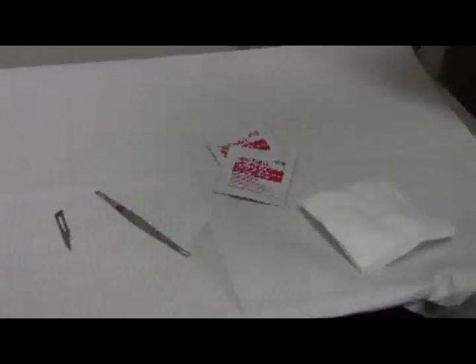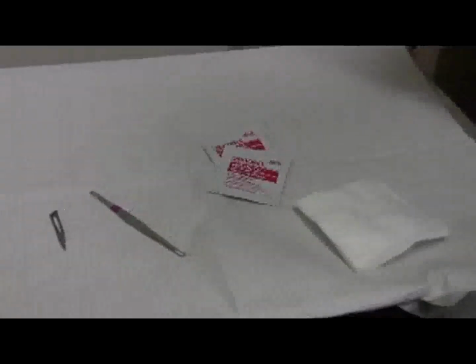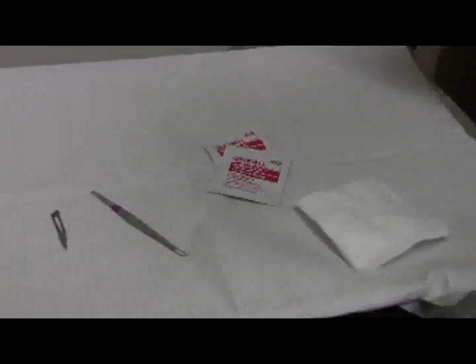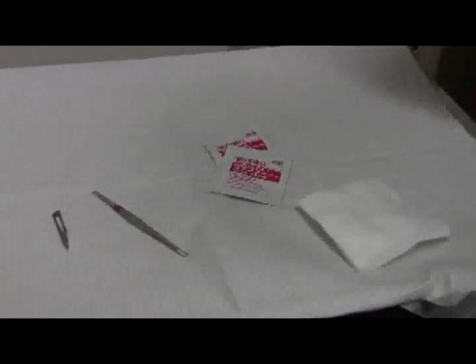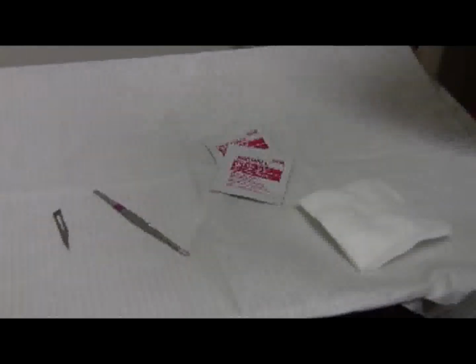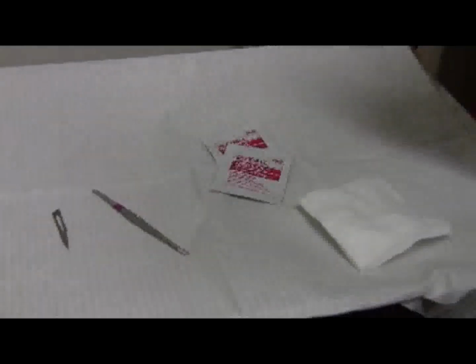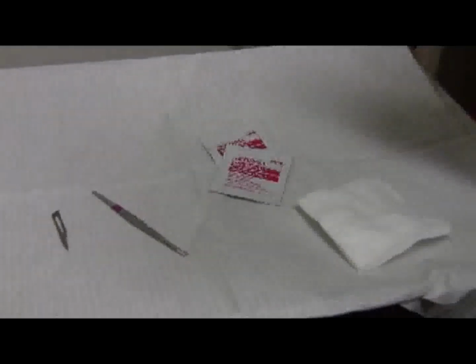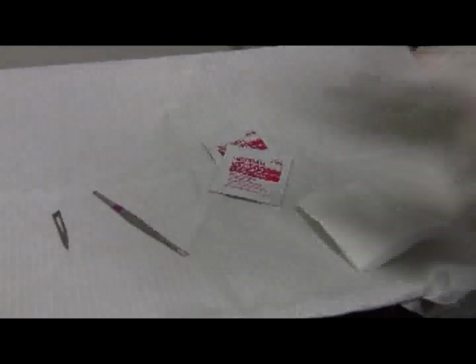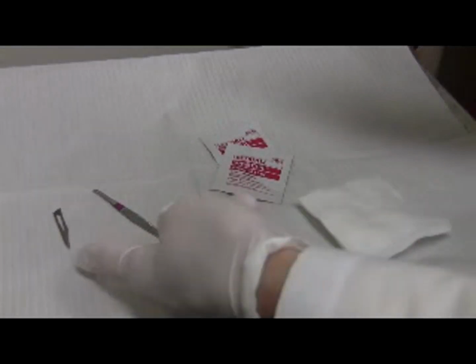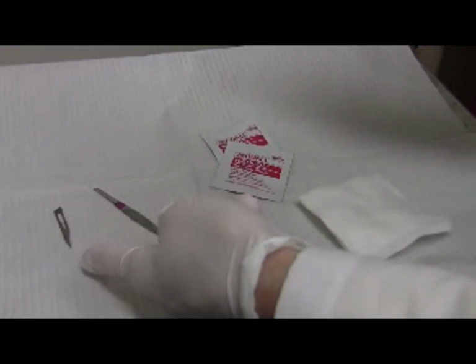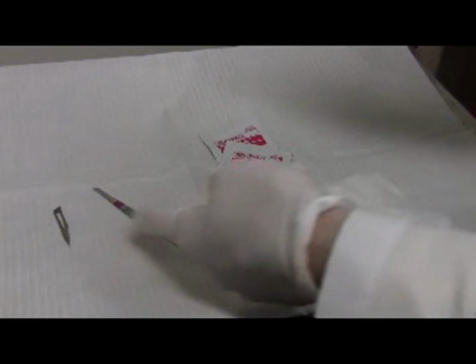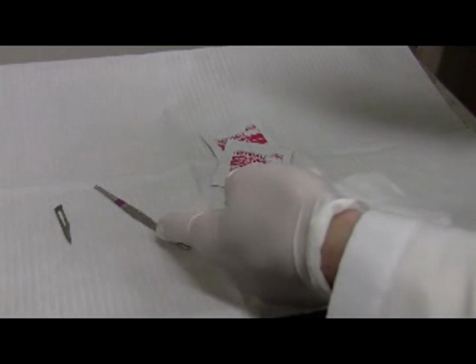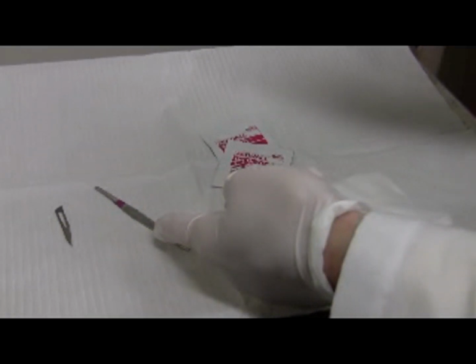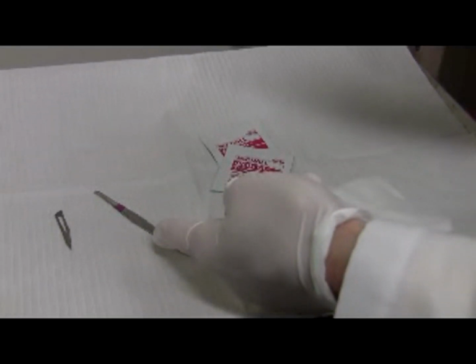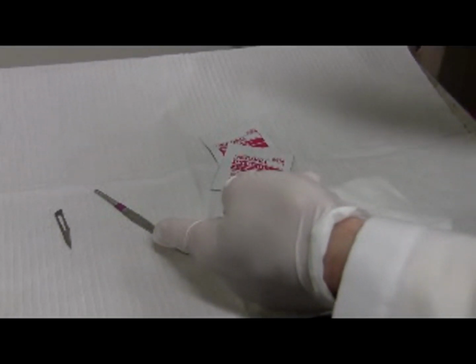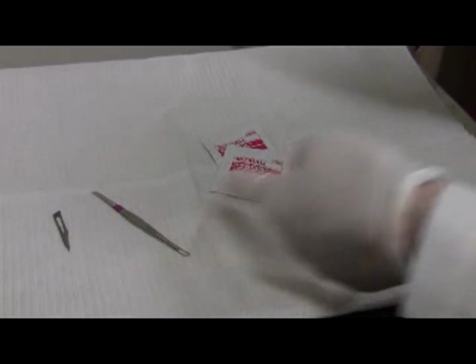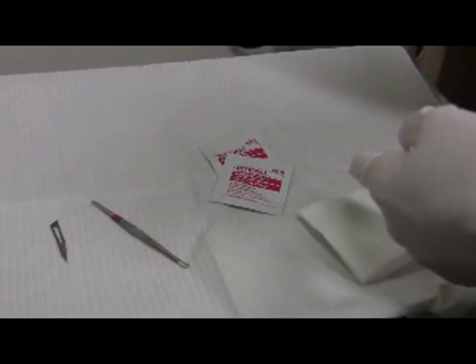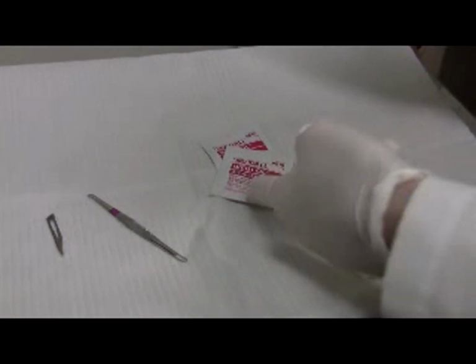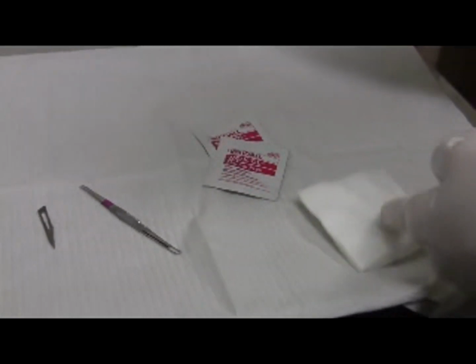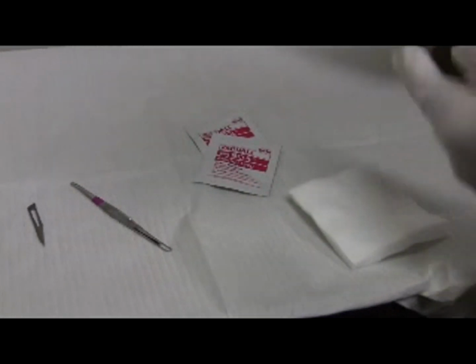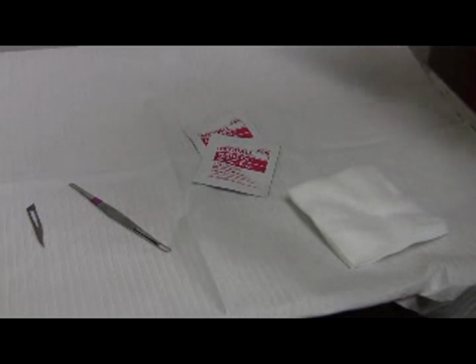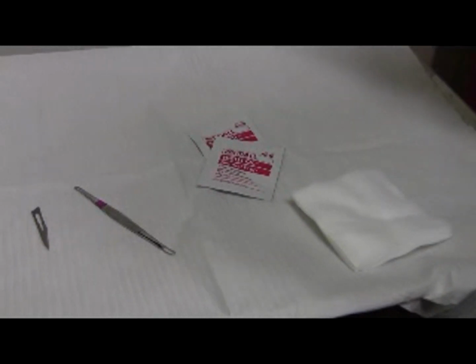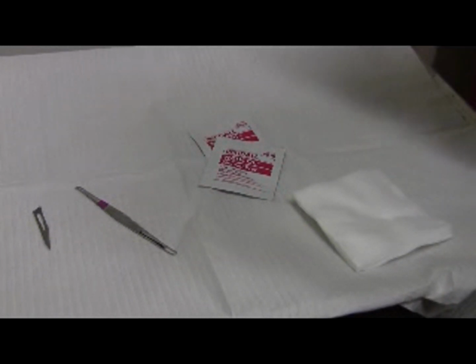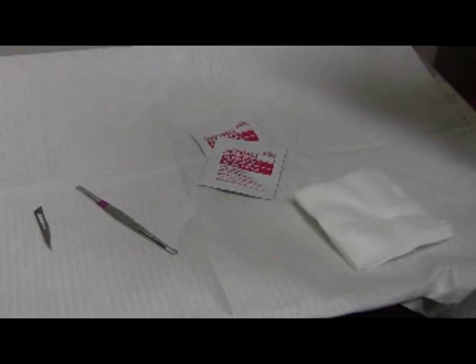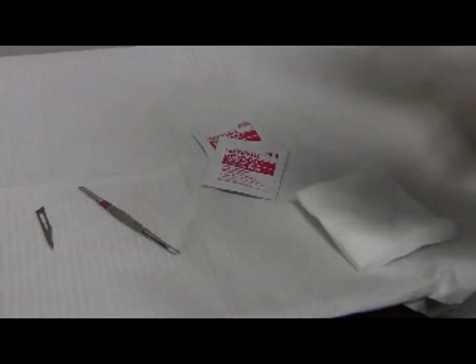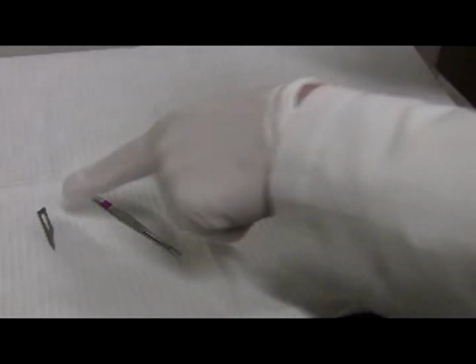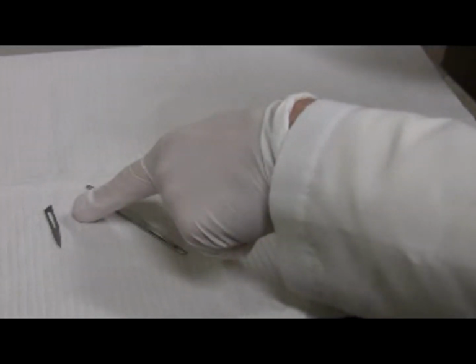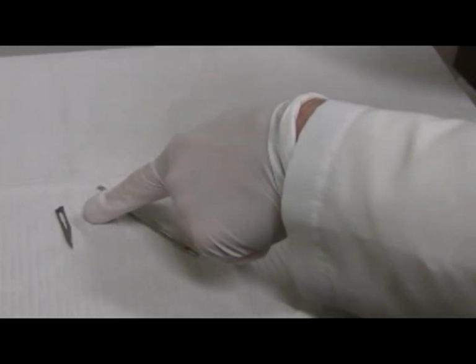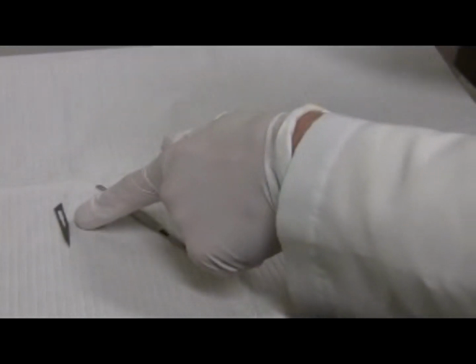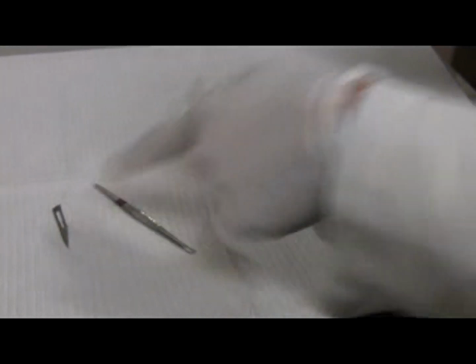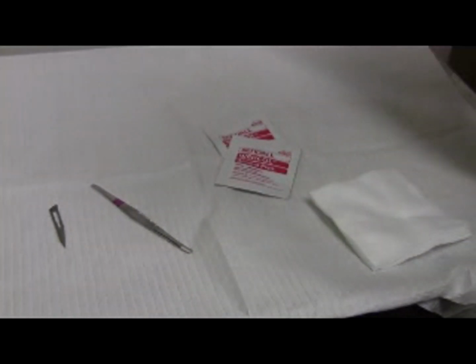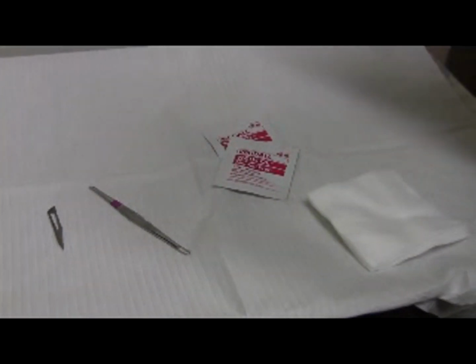Today we're going to do acne surgery. The materials are an 11 blade, a comedone expressor, and alcohol and gauze. You can also use a 25 gauge needle instead of the 11 blade, but I prefer to use the 11 blade.